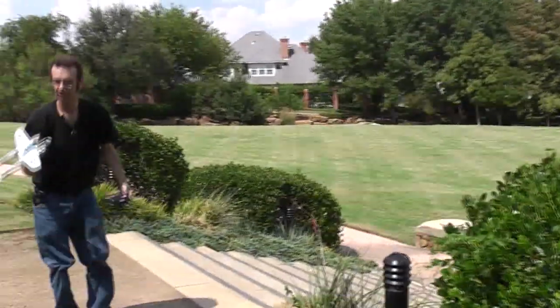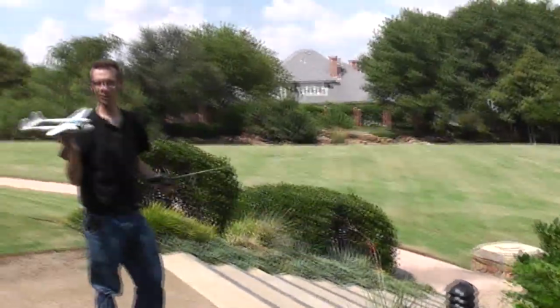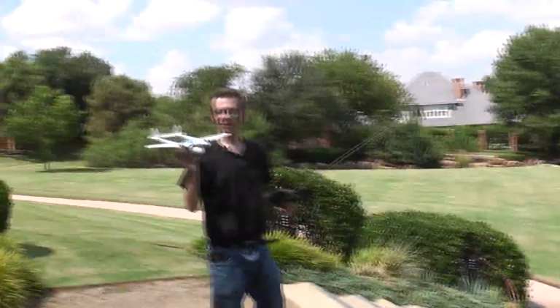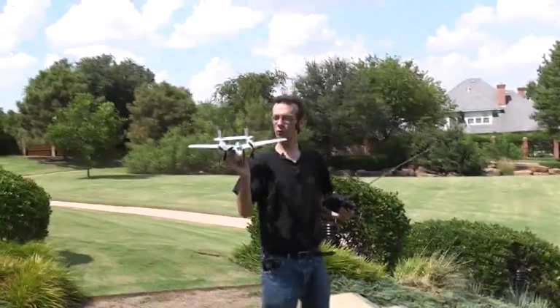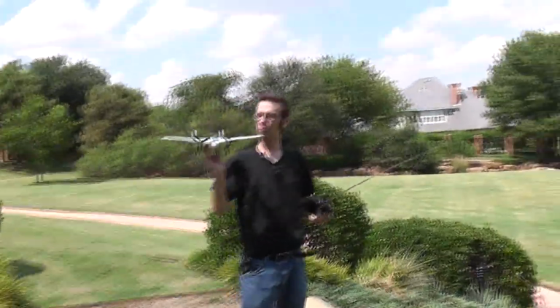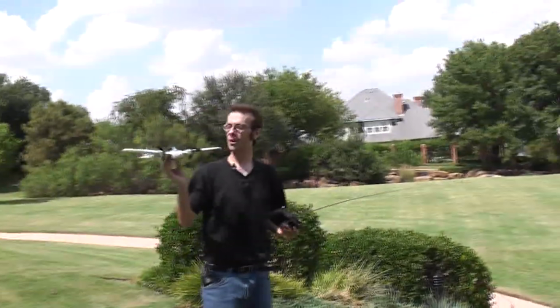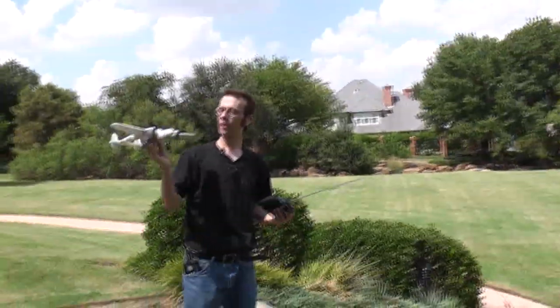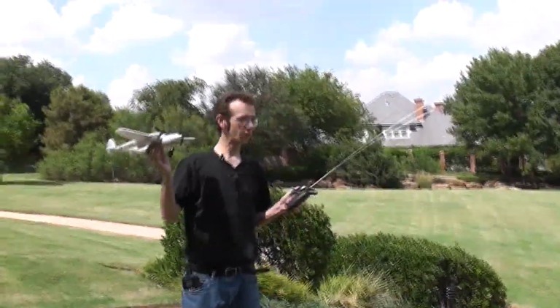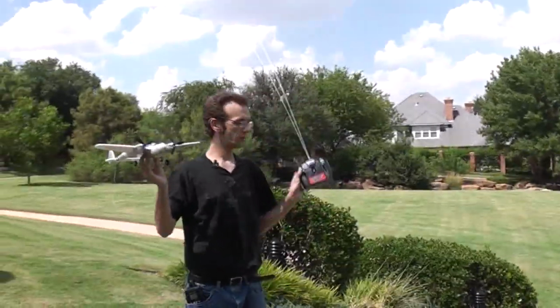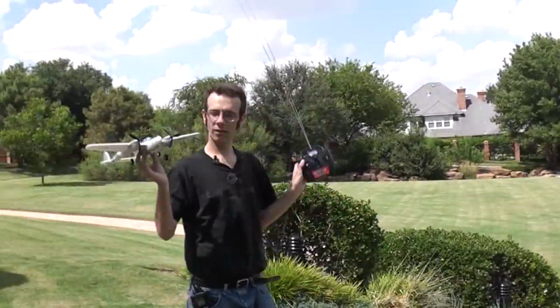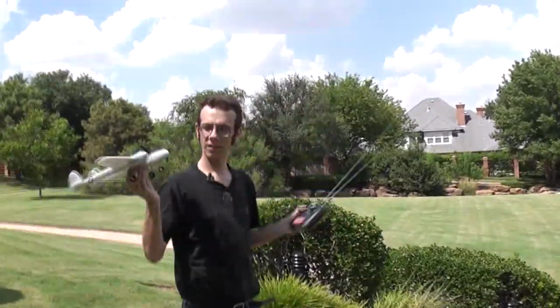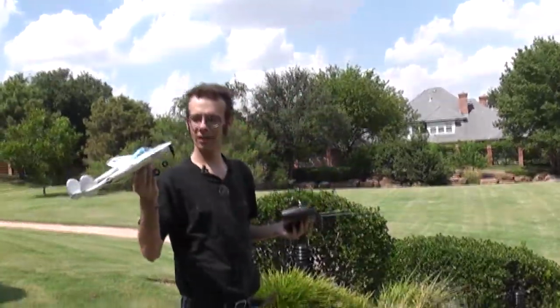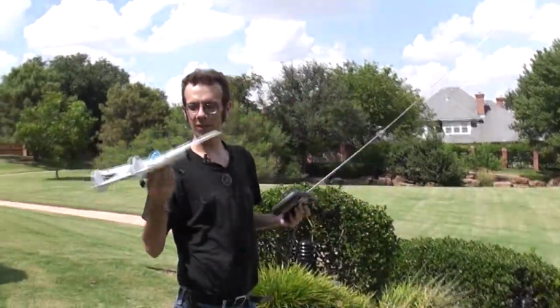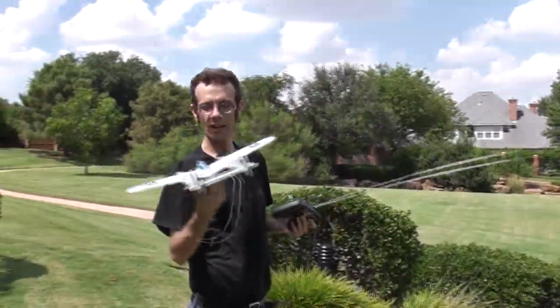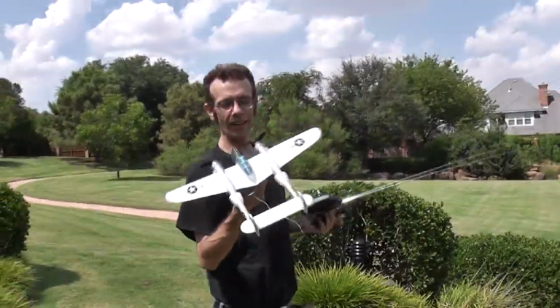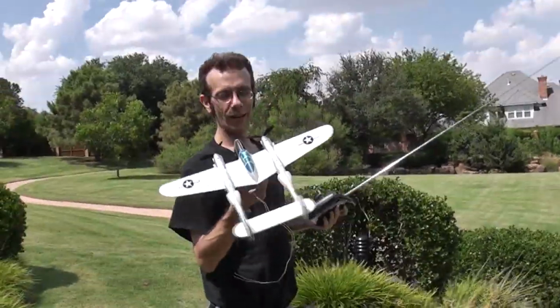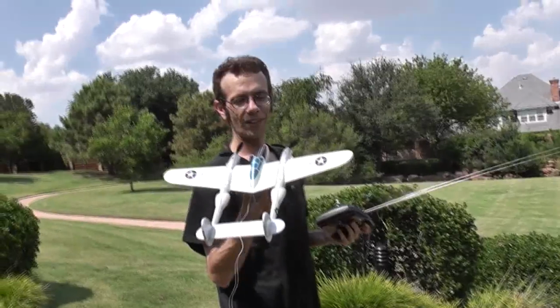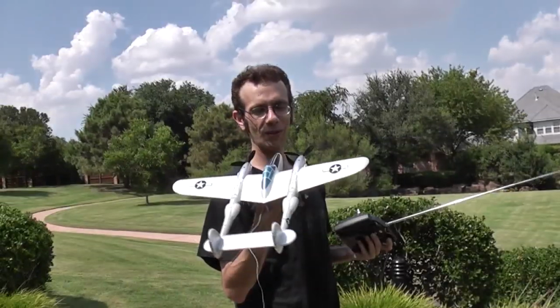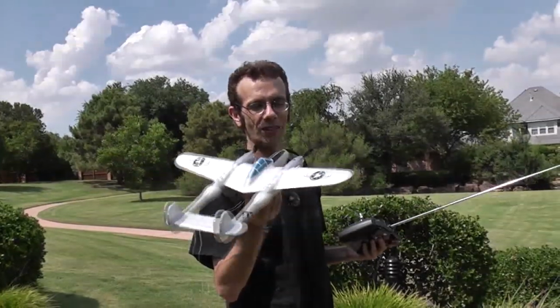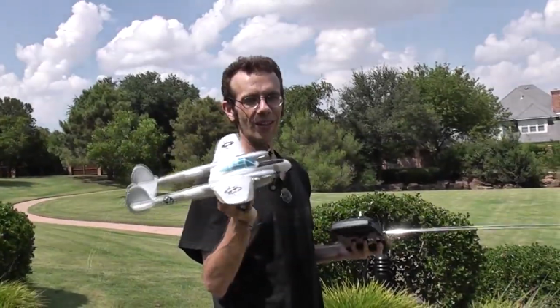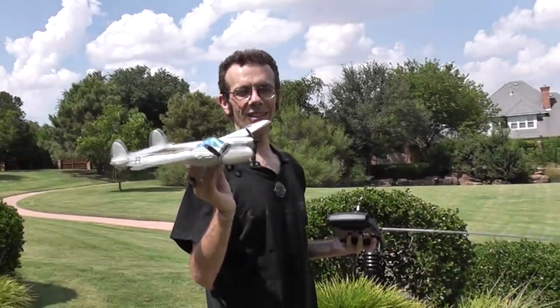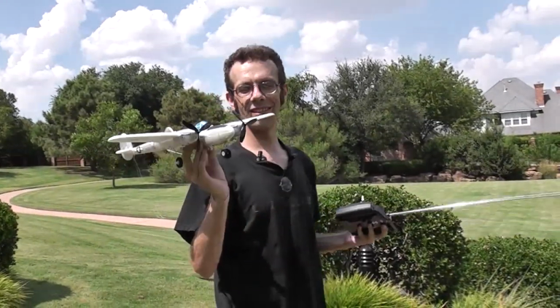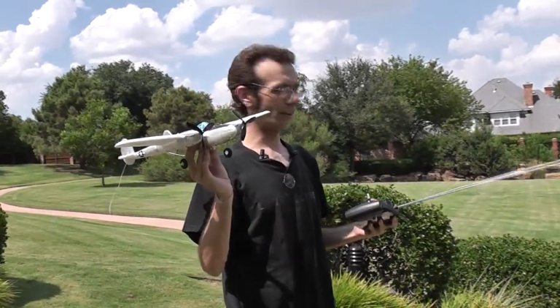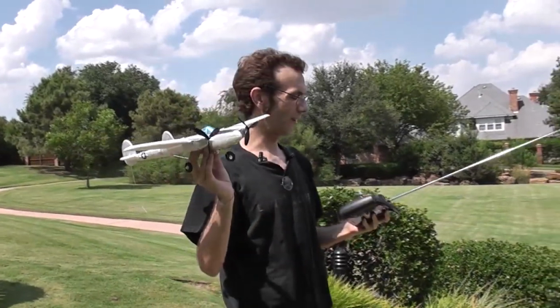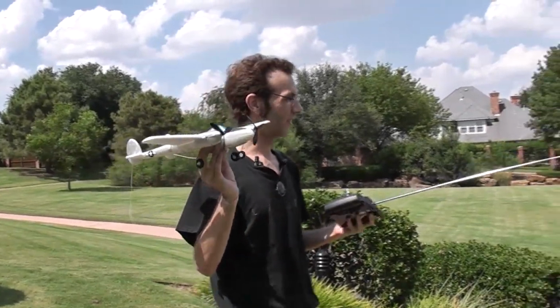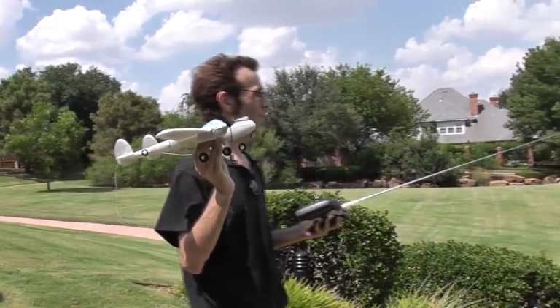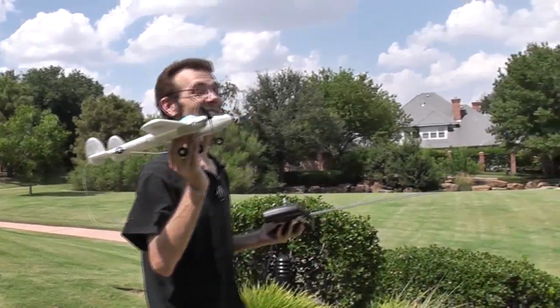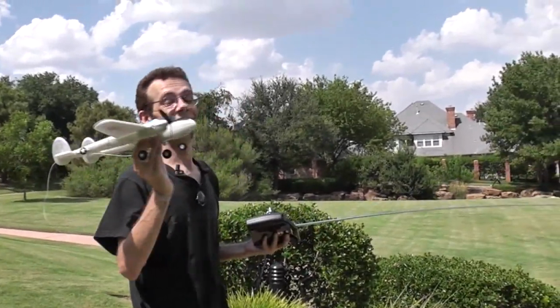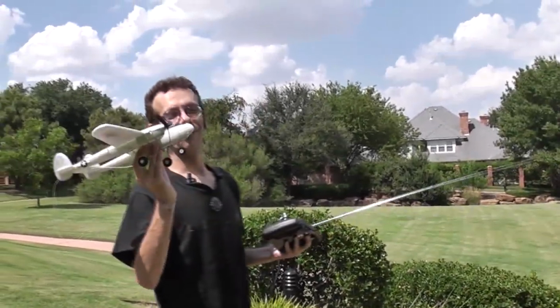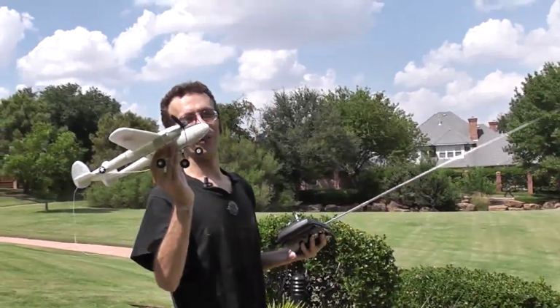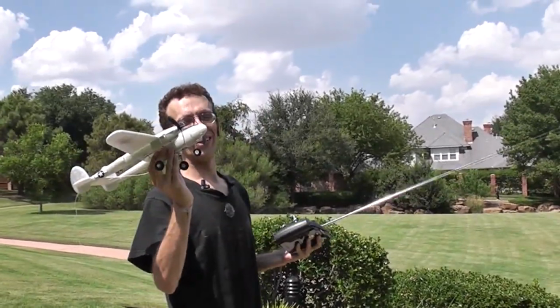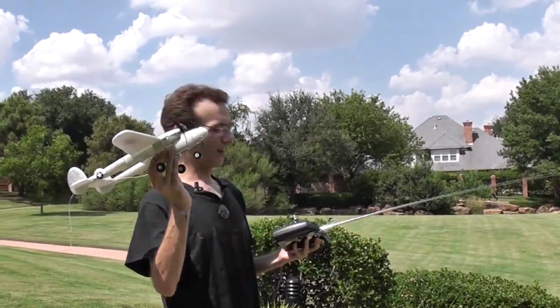So I saw this two-foam P-38 two-channel RC aircraft and I was curious if it'll actually fly. I don't know if it could get more than a minute in the air.